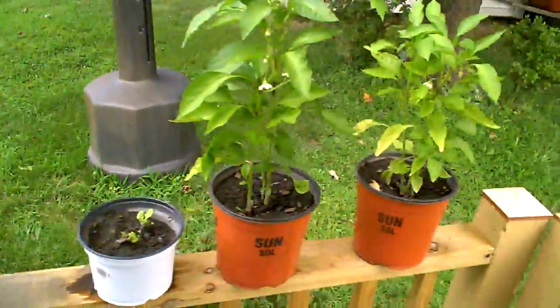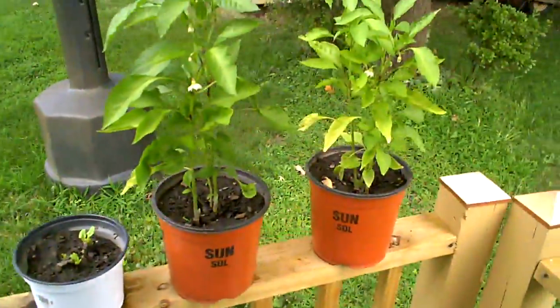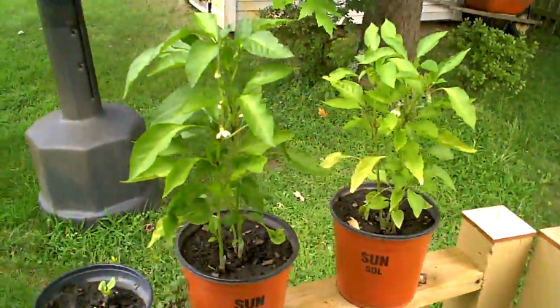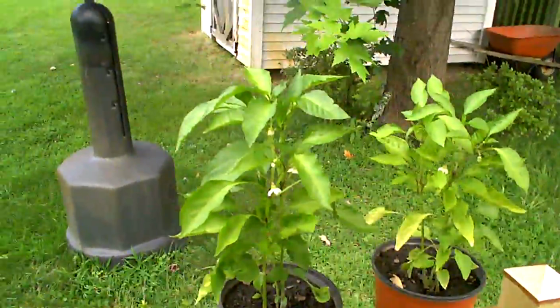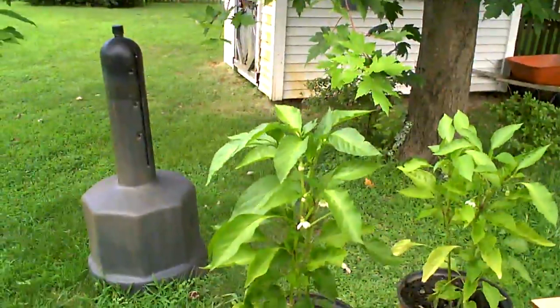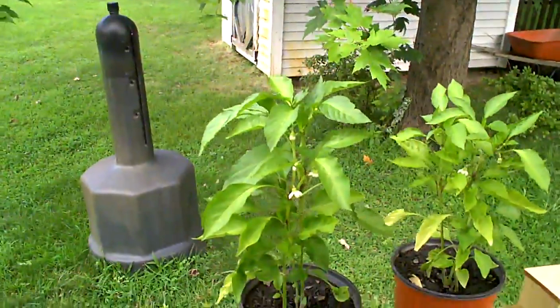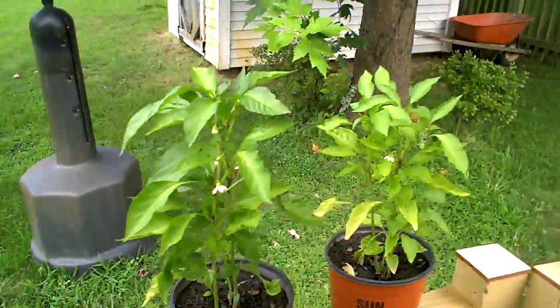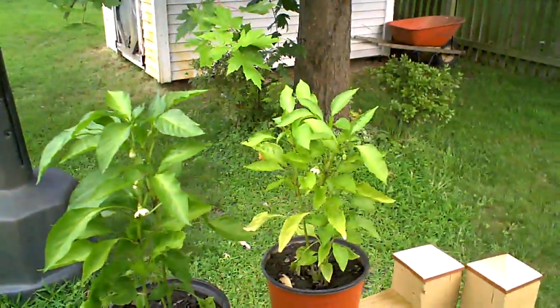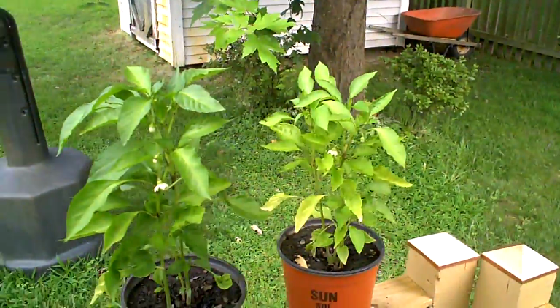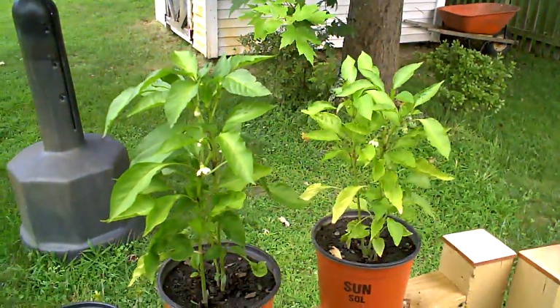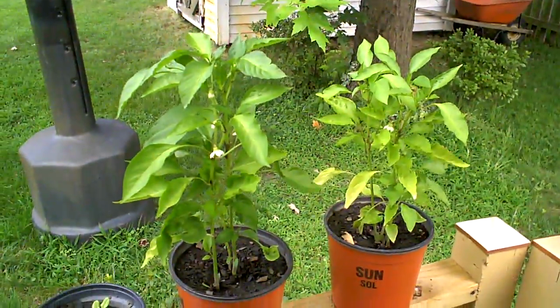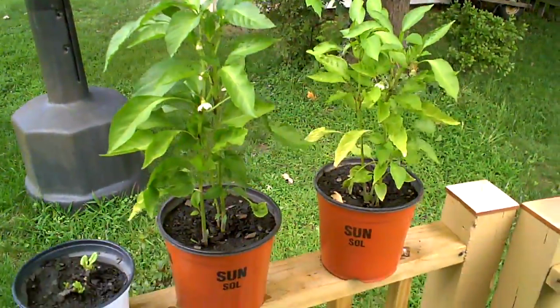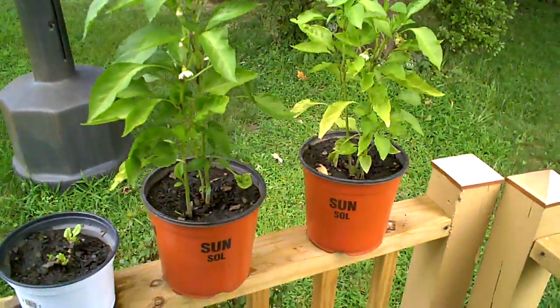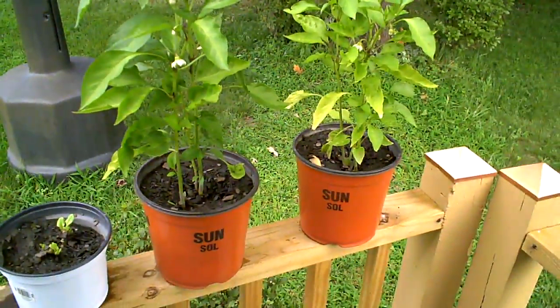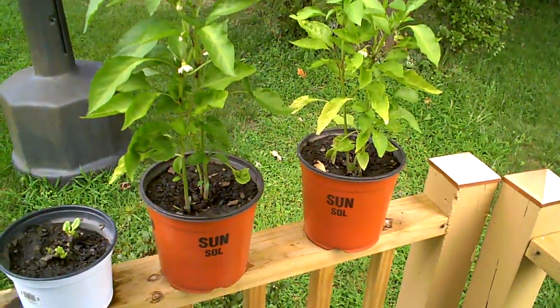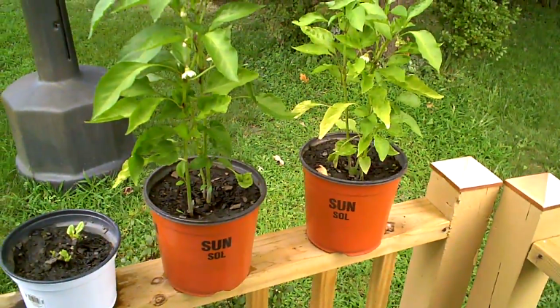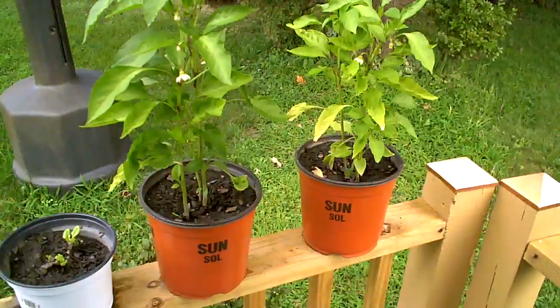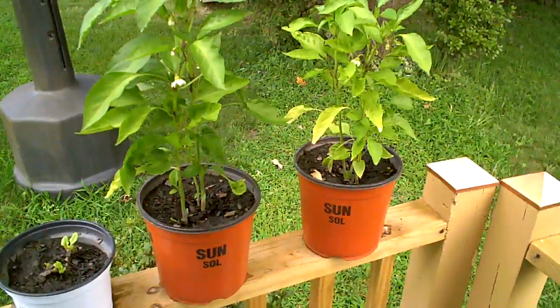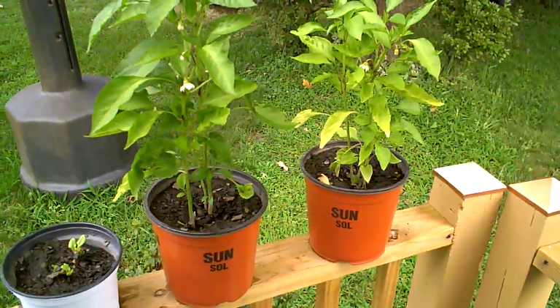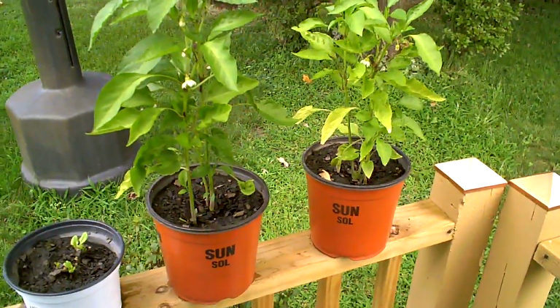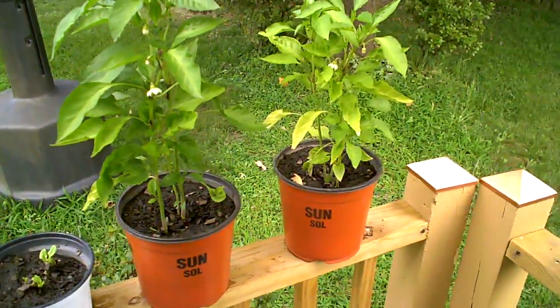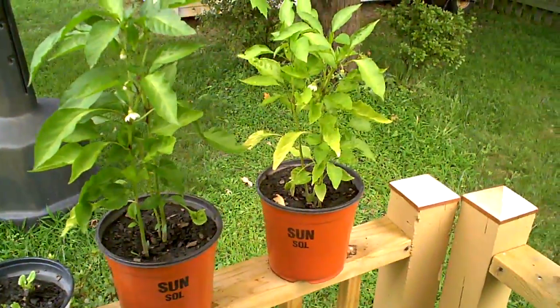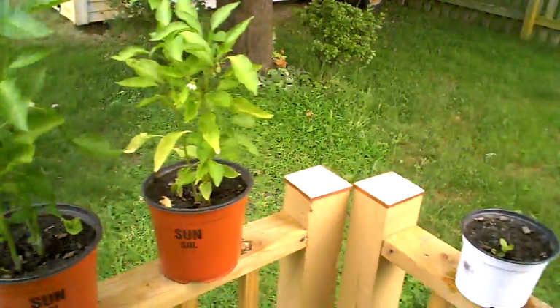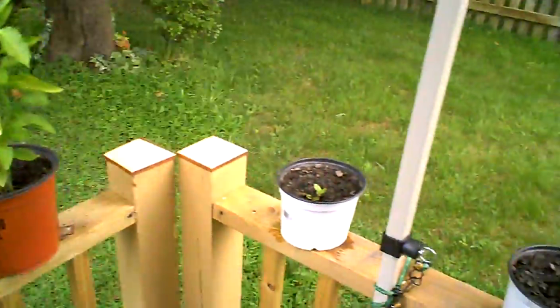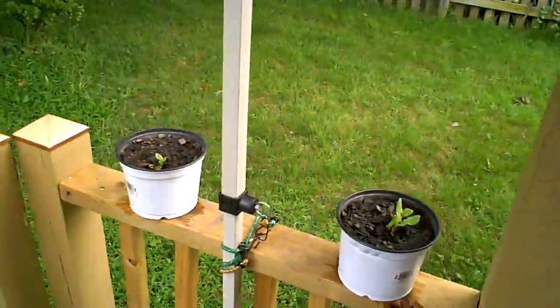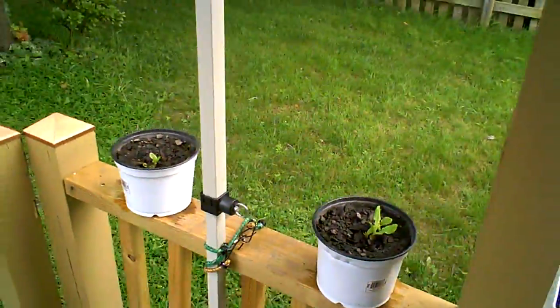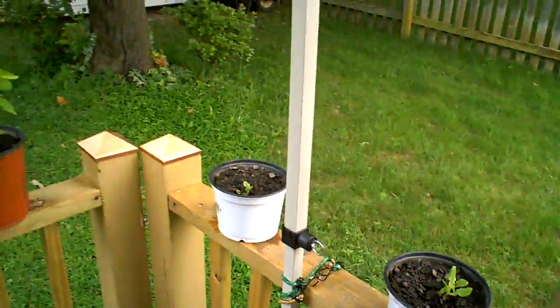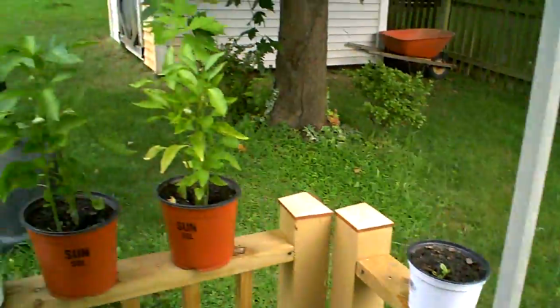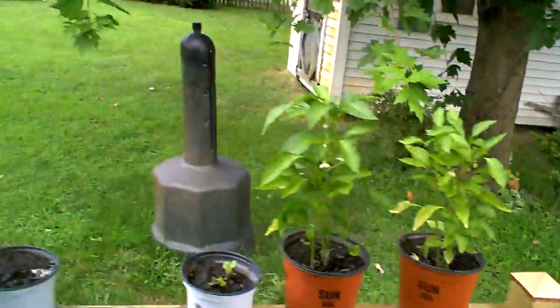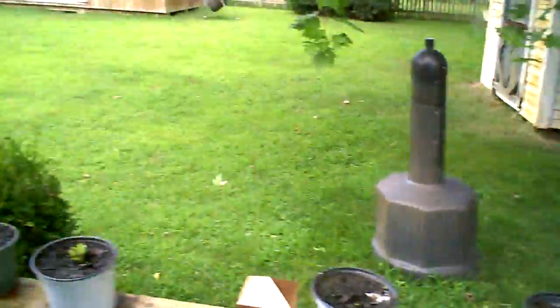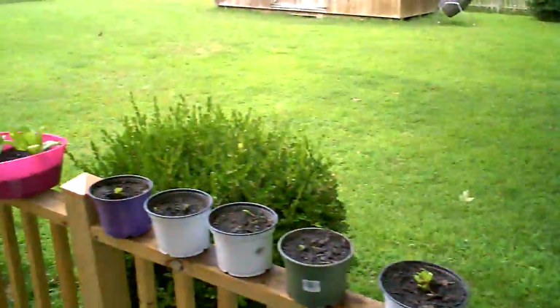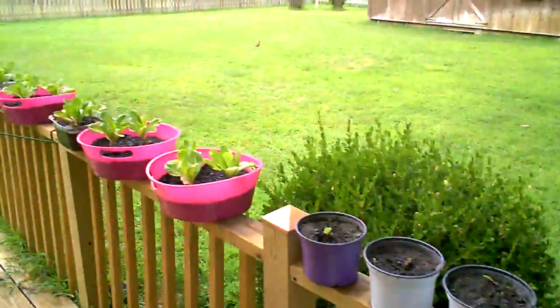These peppers over here, they're just starting to bloom. Hopefully I'll get something out of them. These were just little scroungers that were left over from what I planted before, but they're coming.